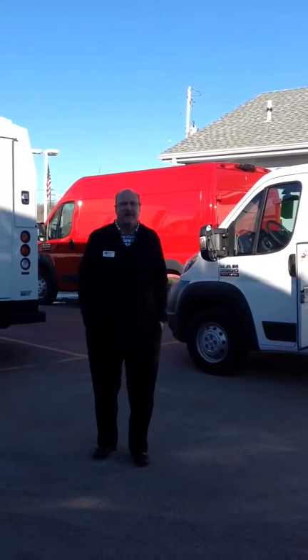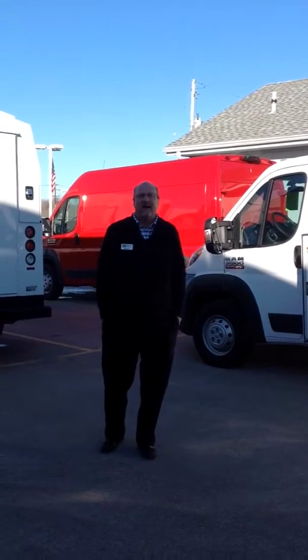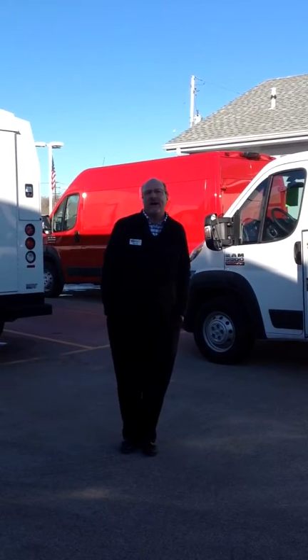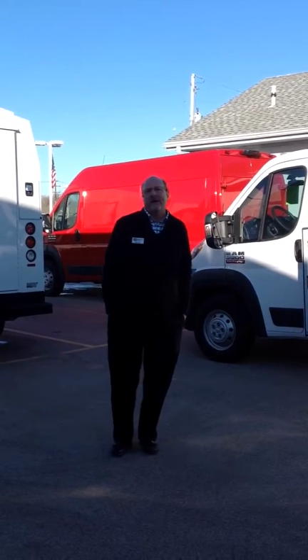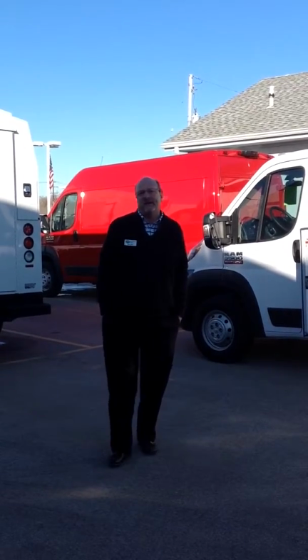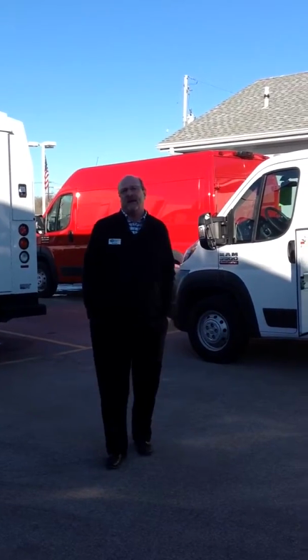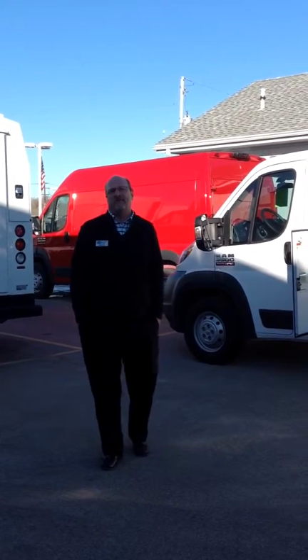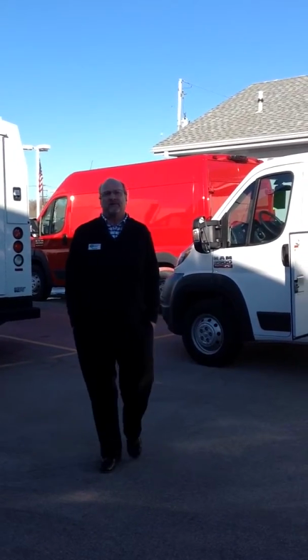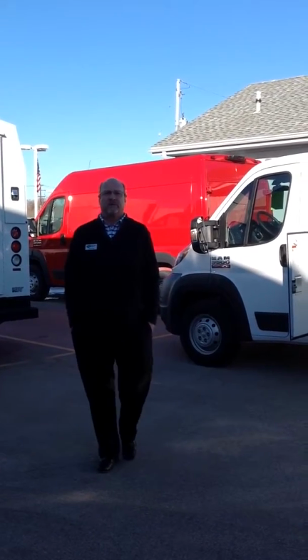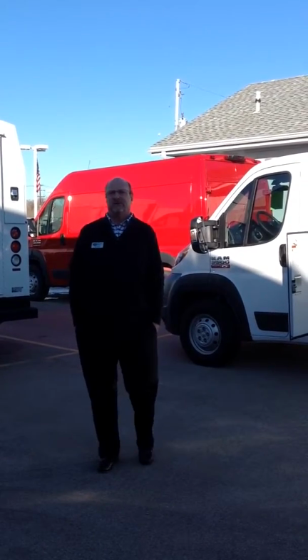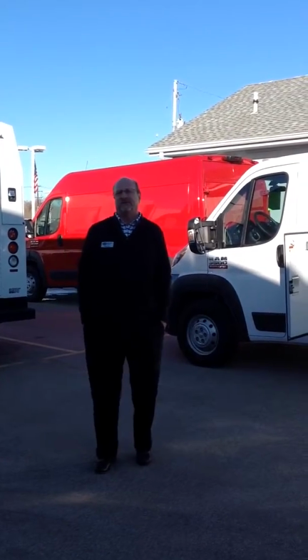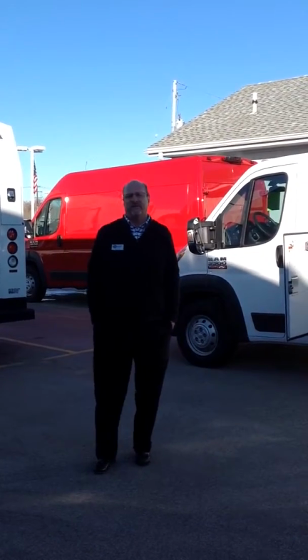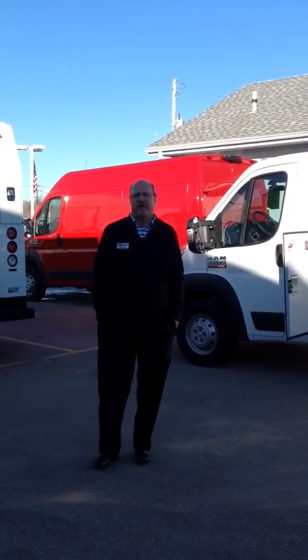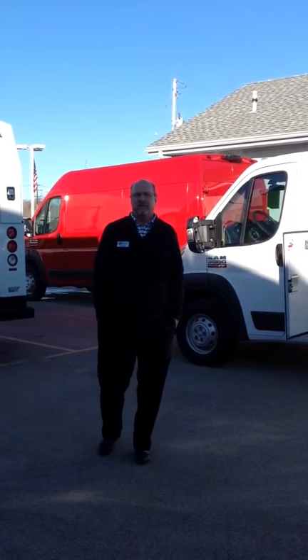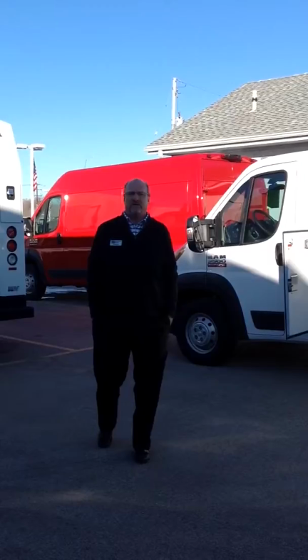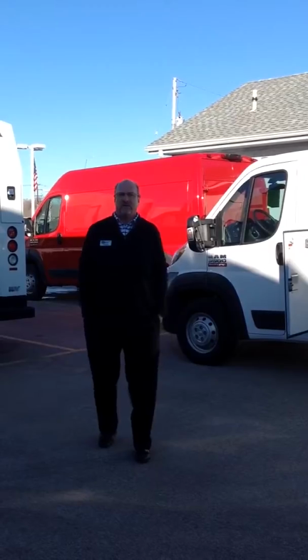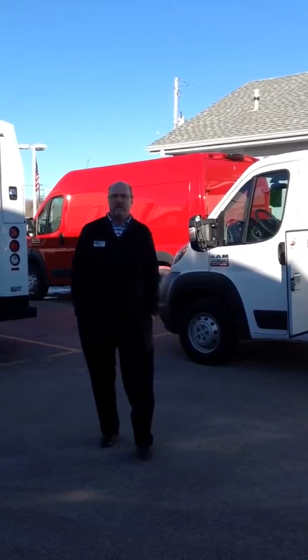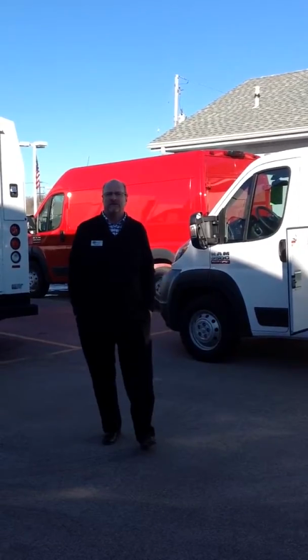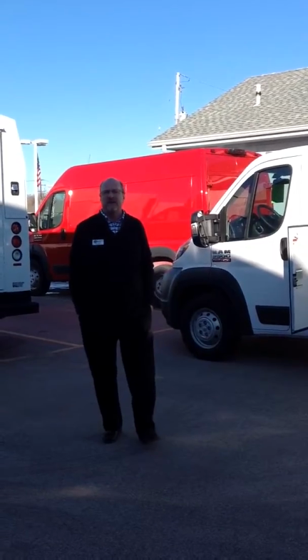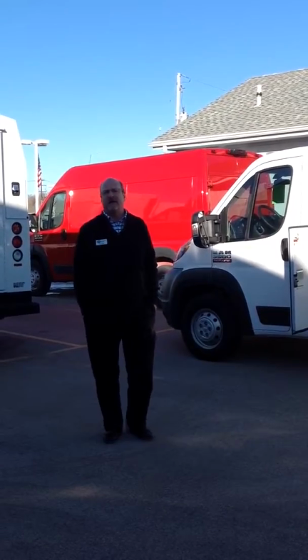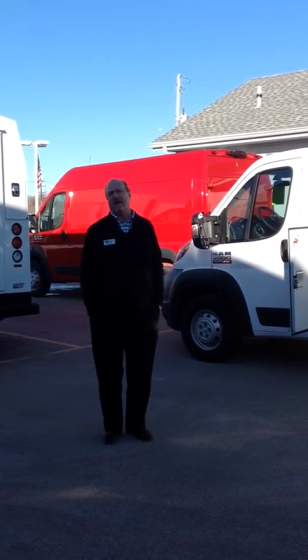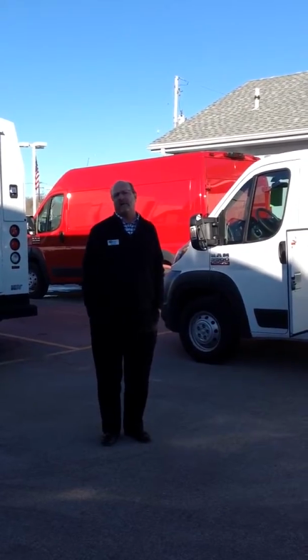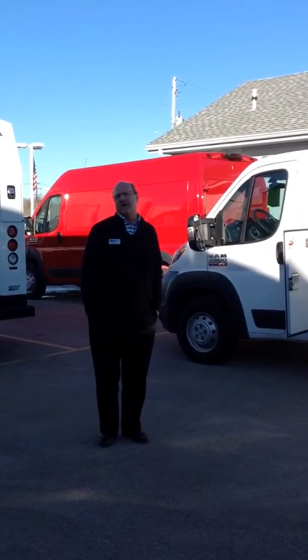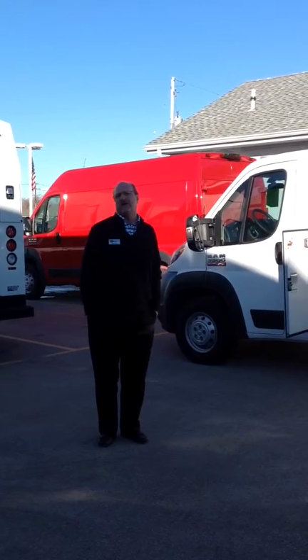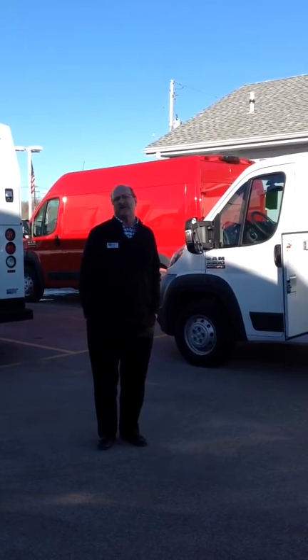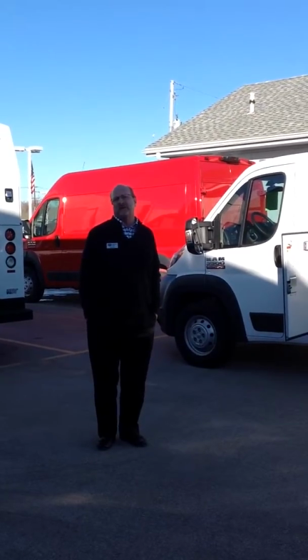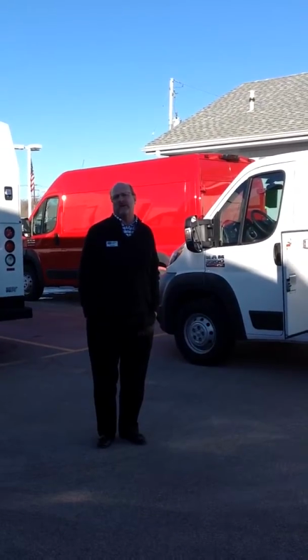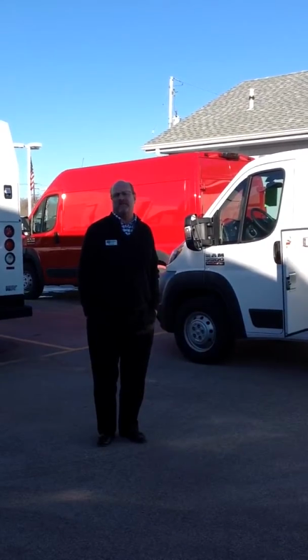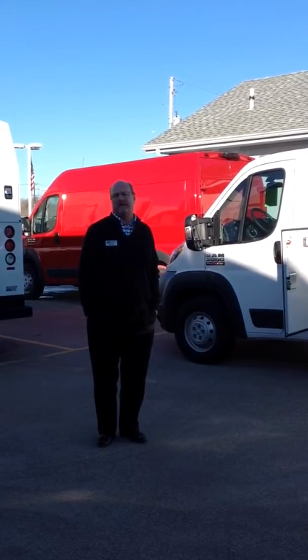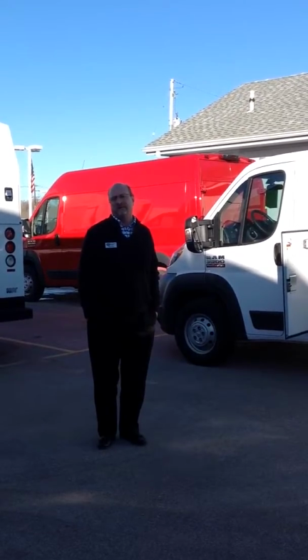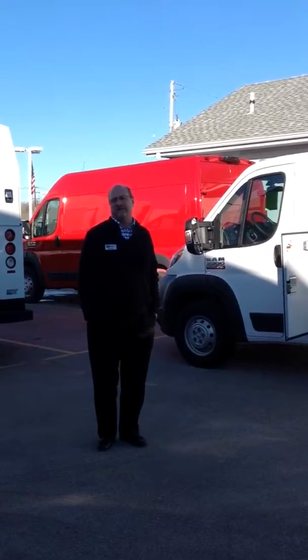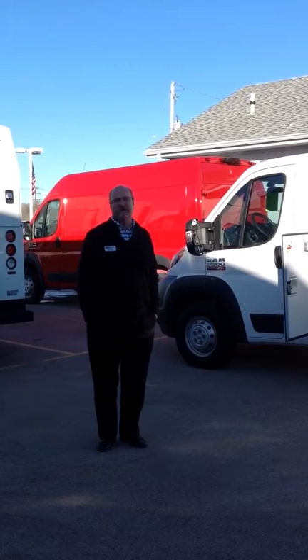Hi, I'm Marty Iden. I'm the director of commercial sales for Ewald Automotive Group. Today I'm down at our truck center located in Franklin, Wisconsin.